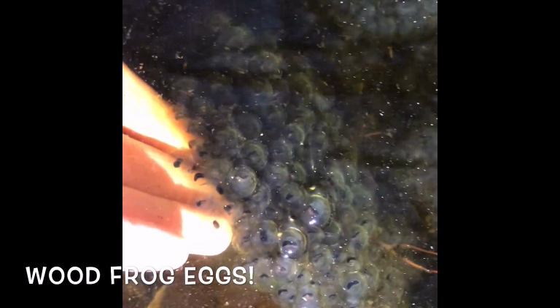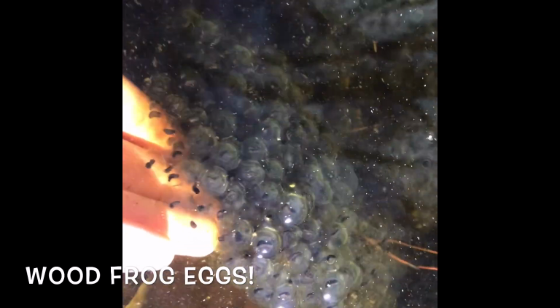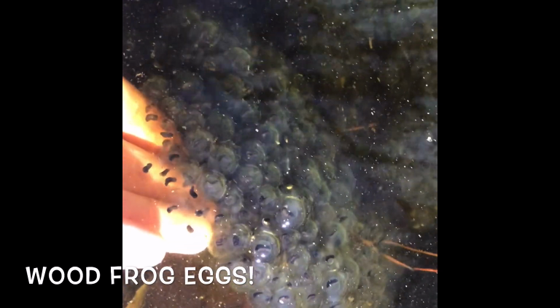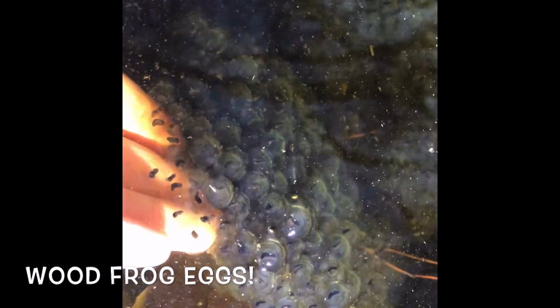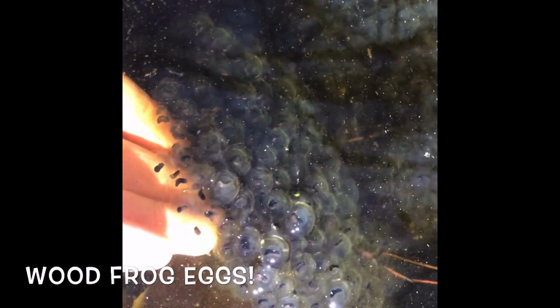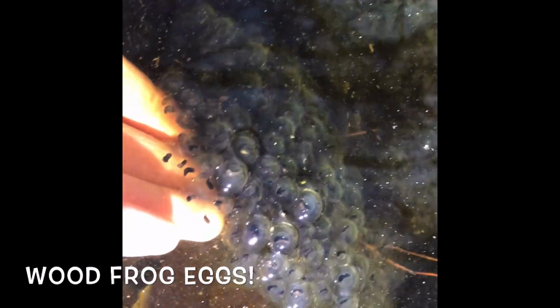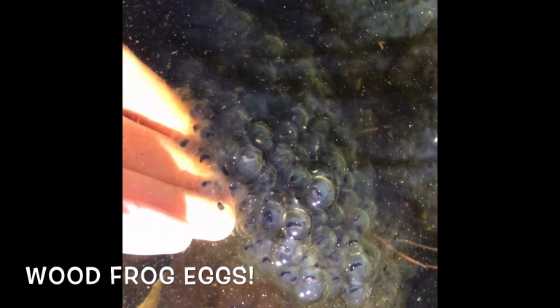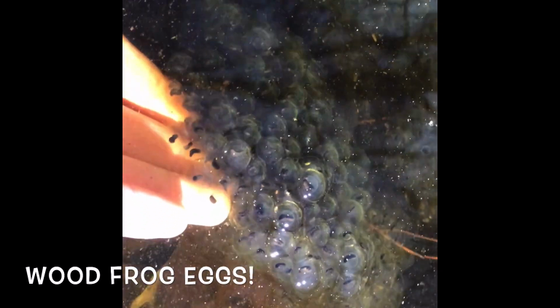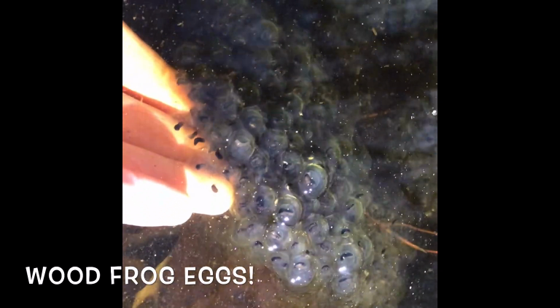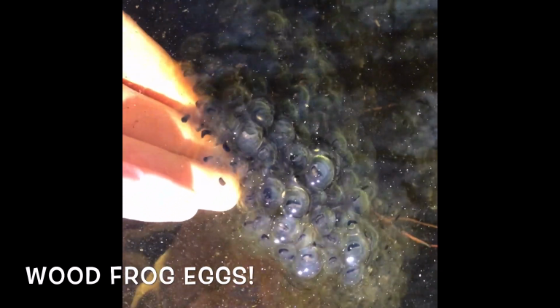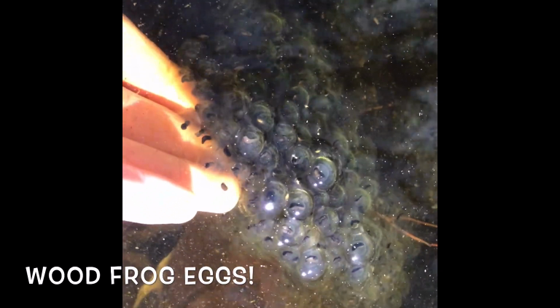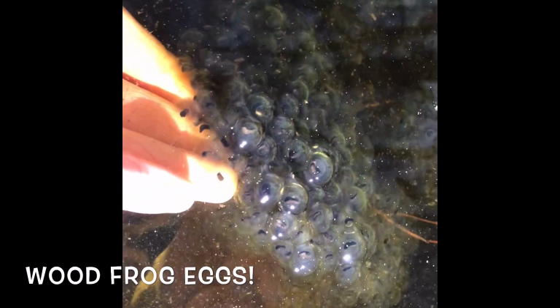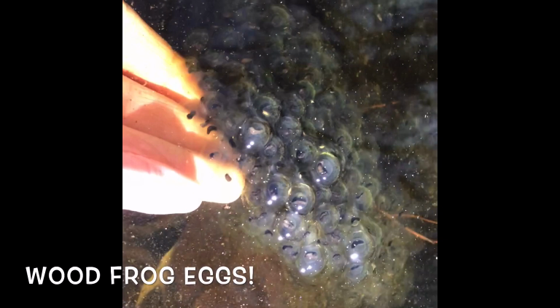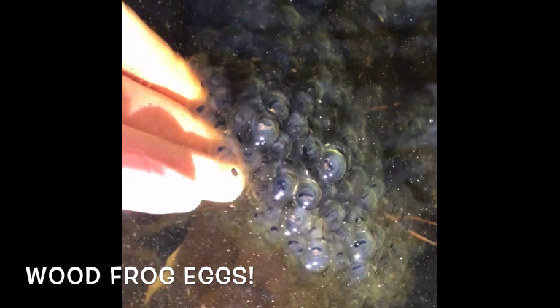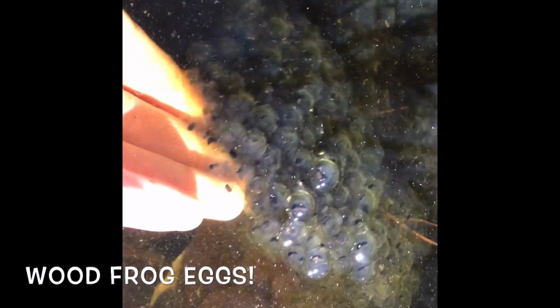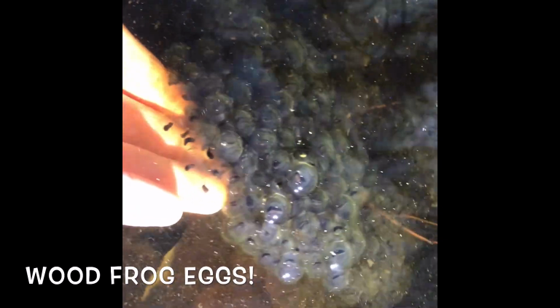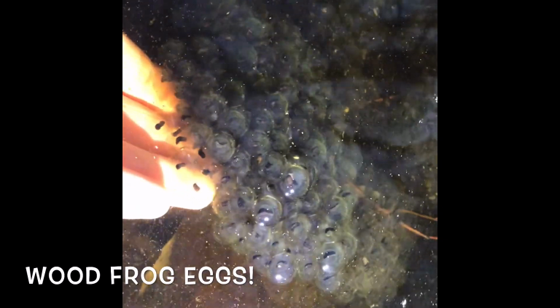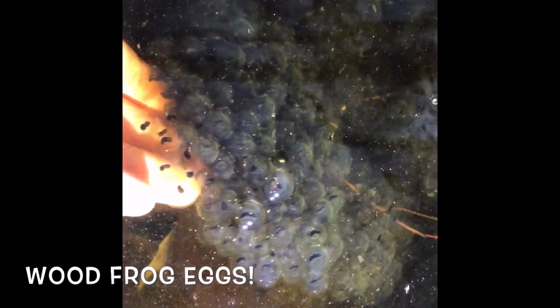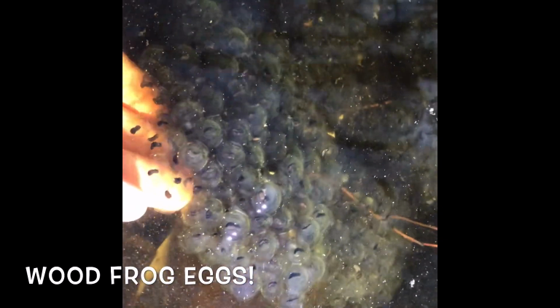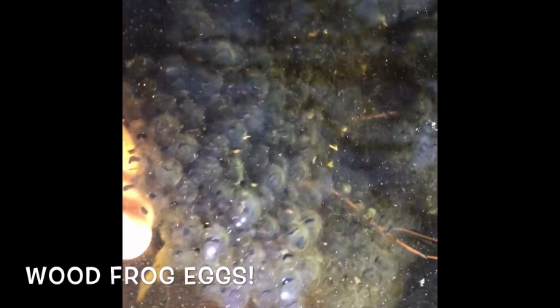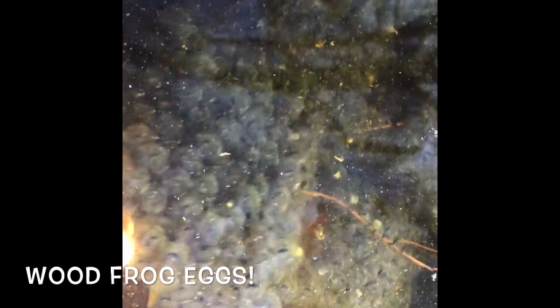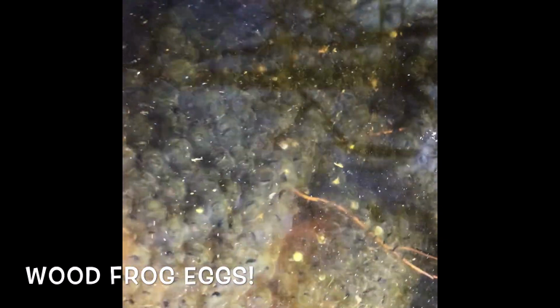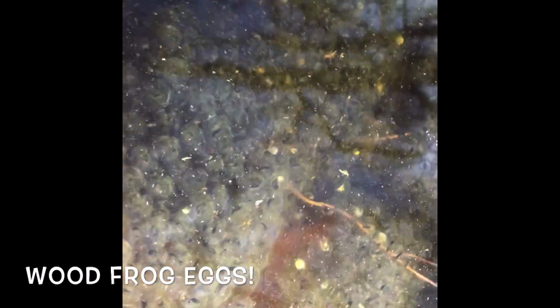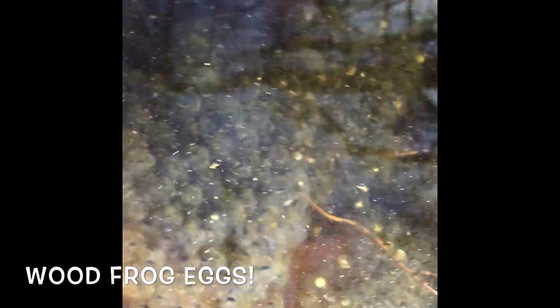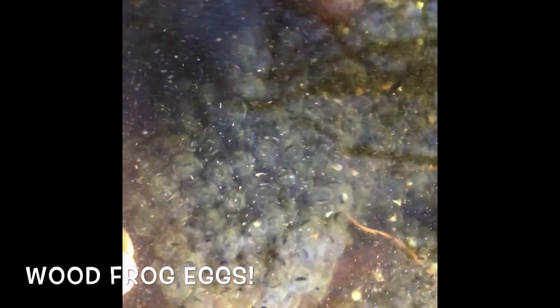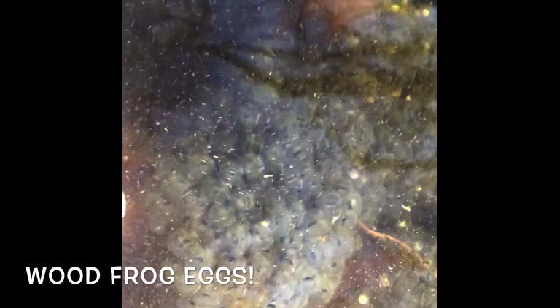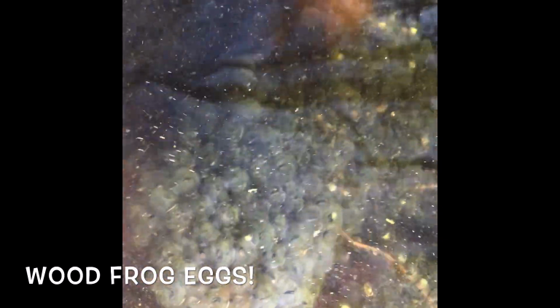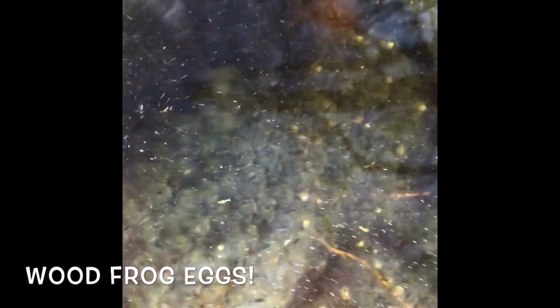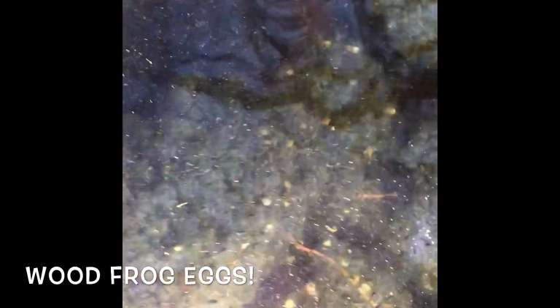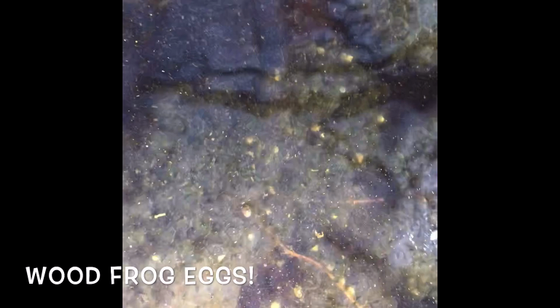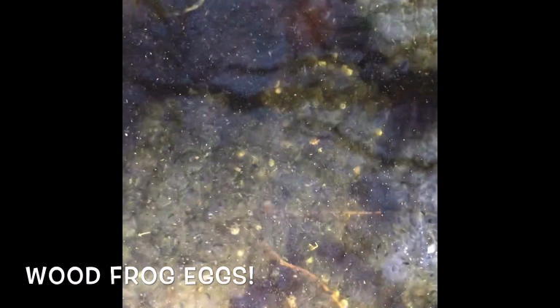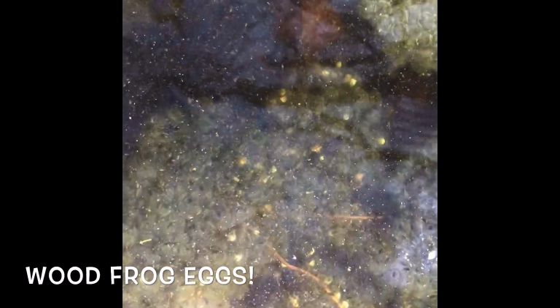My hand is in the water right now and it is very, very cold still. So these eggs need to get as much warmth as they can so that they can develop and hatch as quickly as possible.